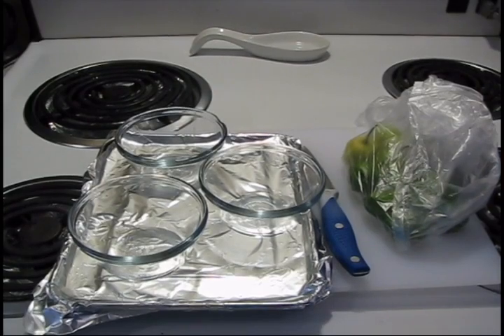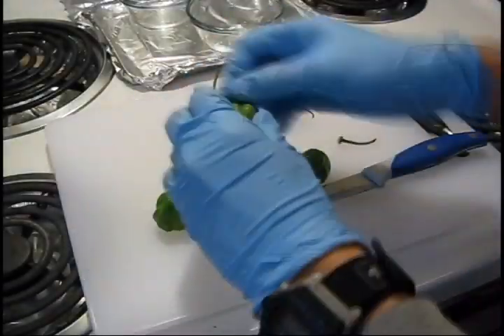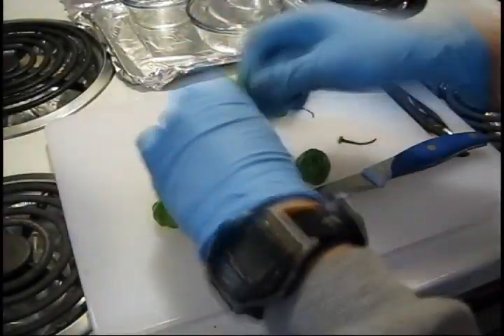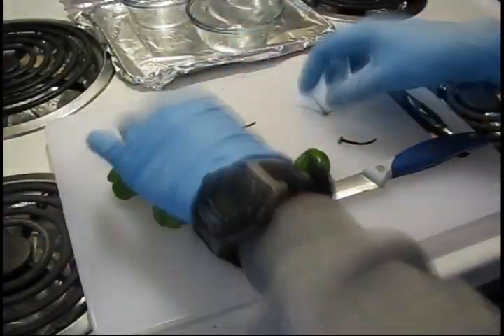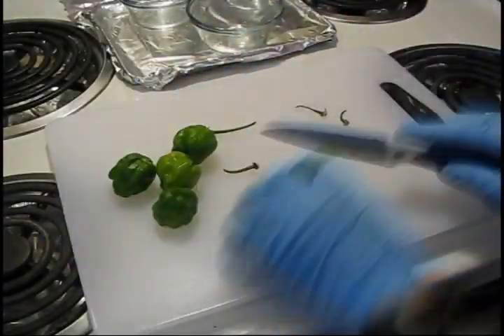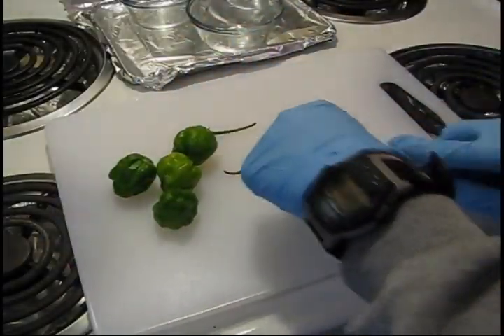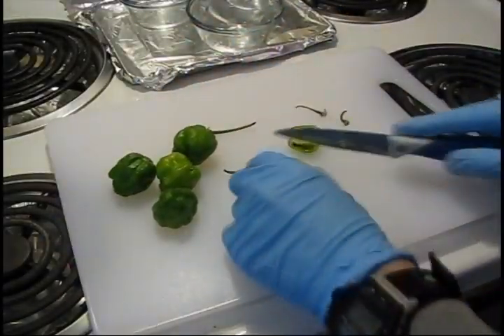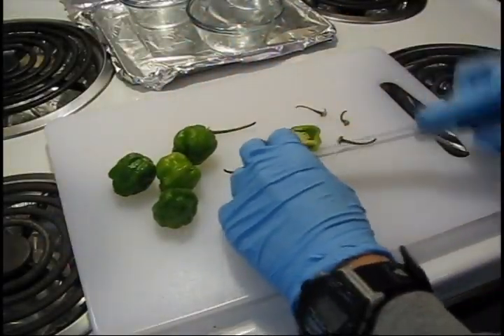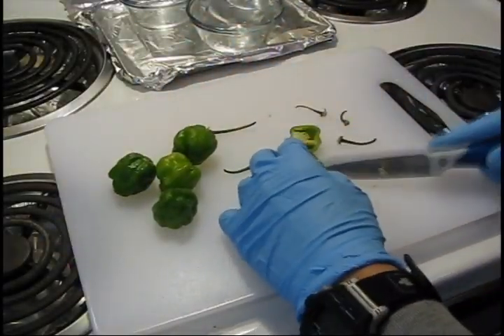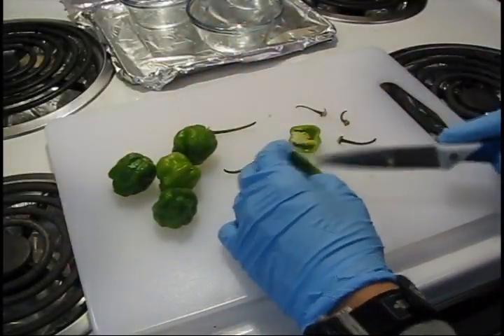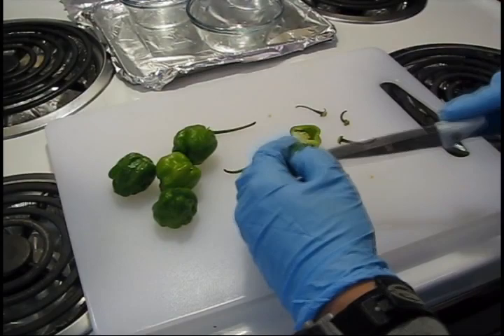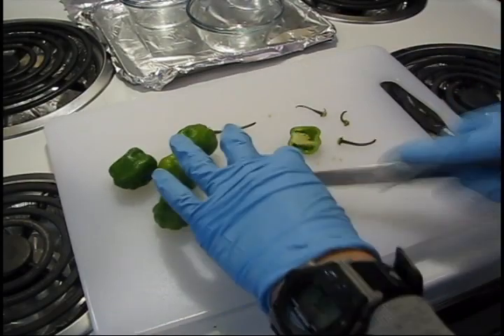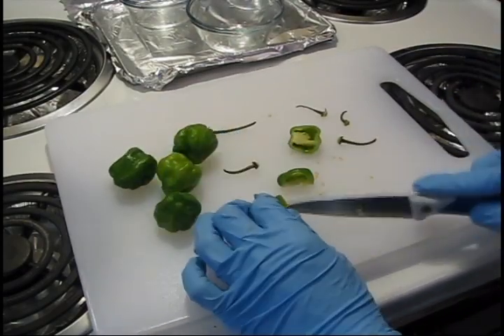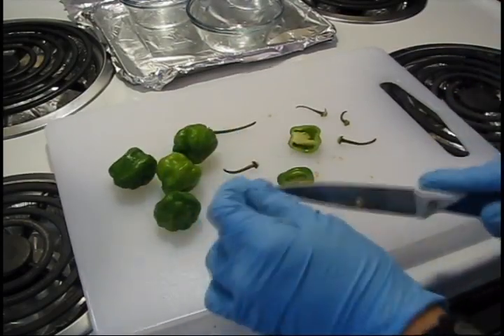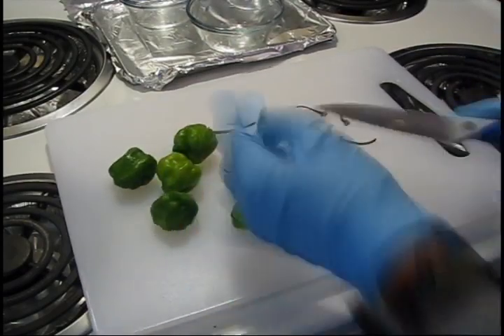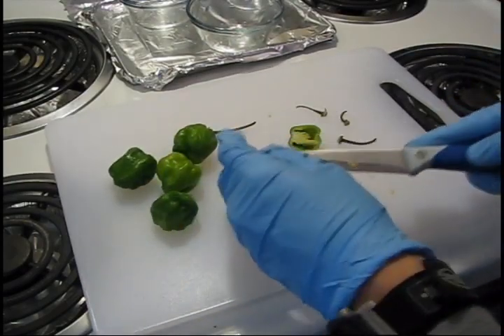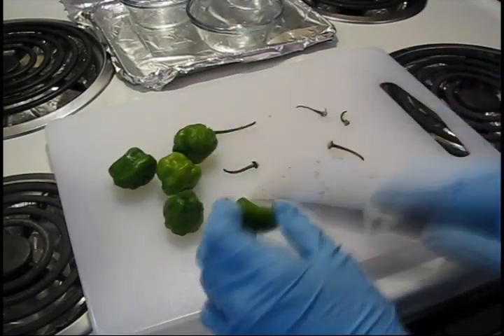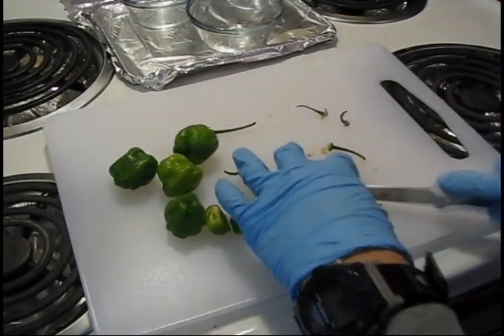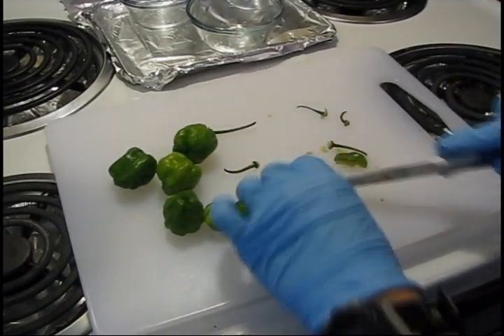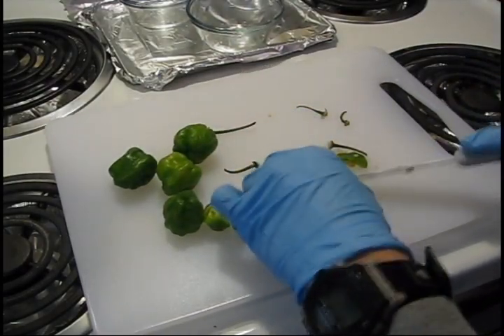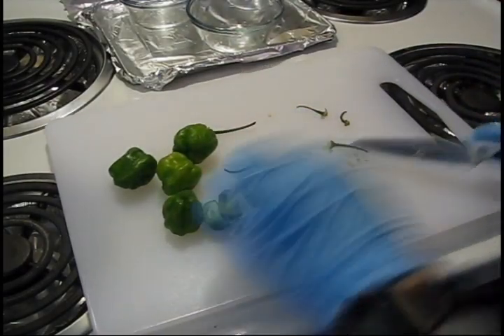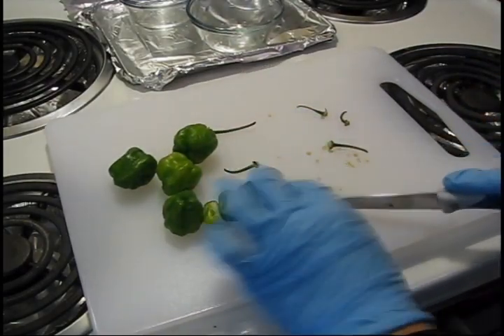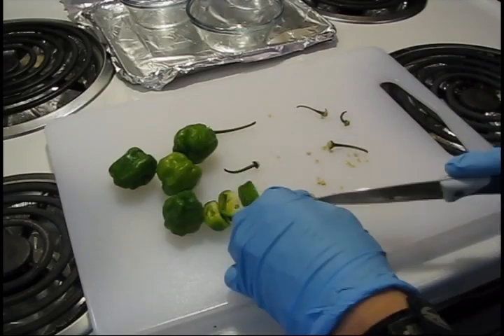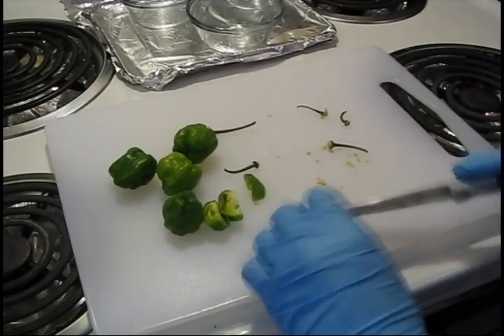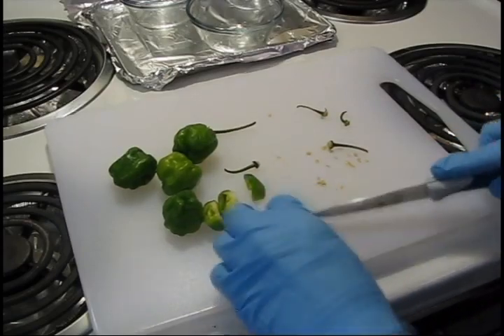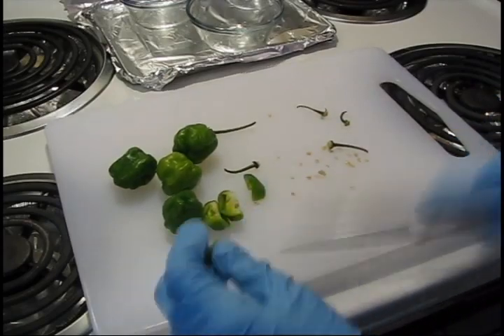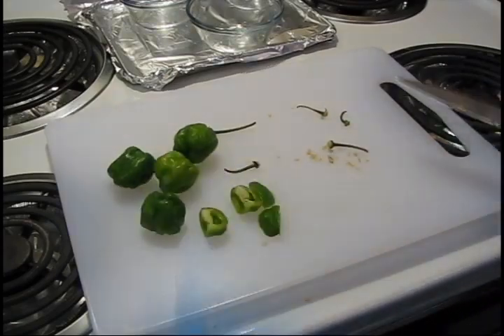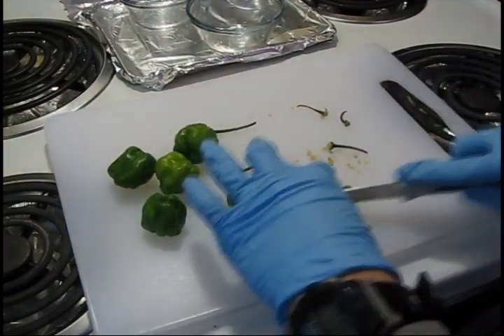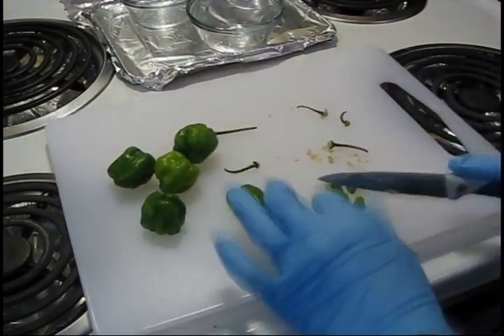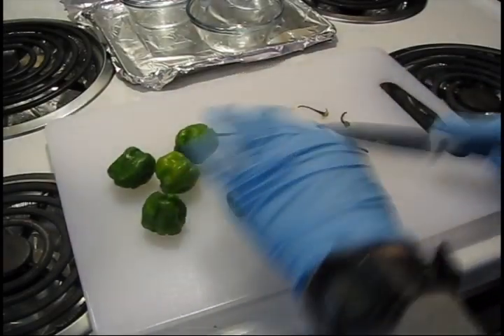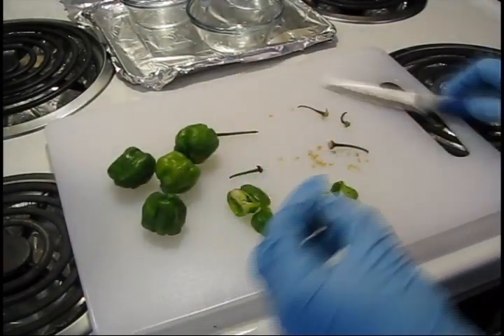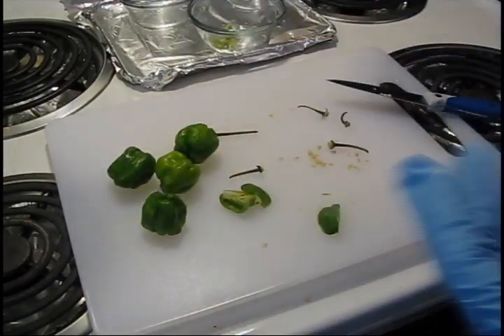Start by chopping up the peppers and separating the seeds from the peppers, saving the seeds. These seeds contain more capsaicinoids than the pepper flesh. Chop the peppers up, place them into a pyrex container, then place them in the oven to dry on low.